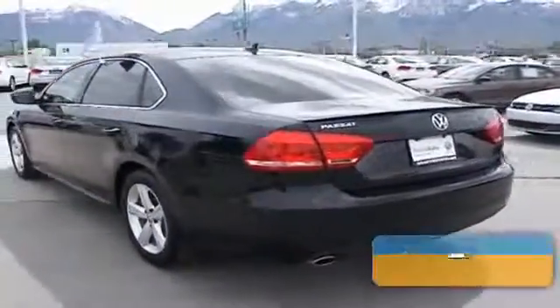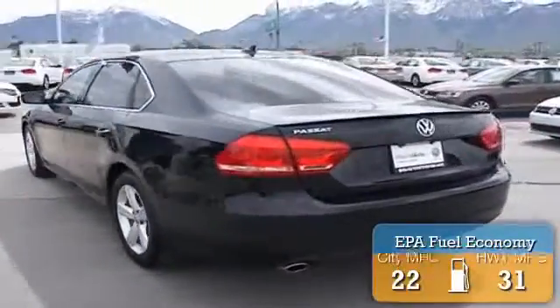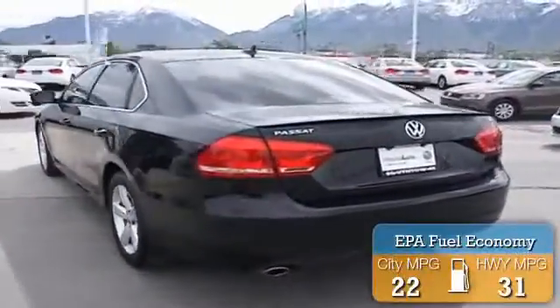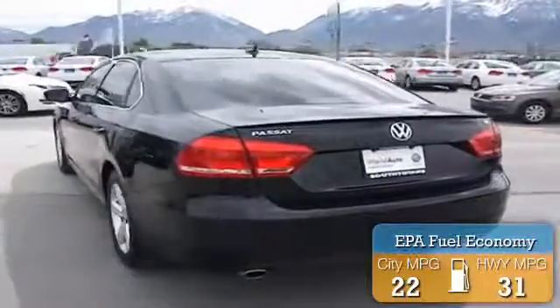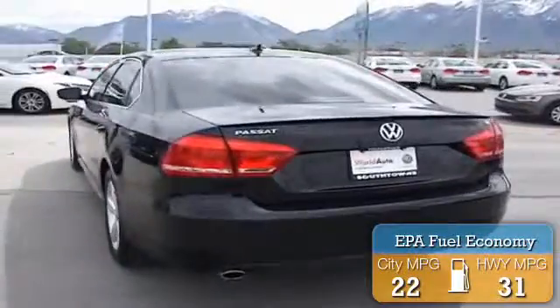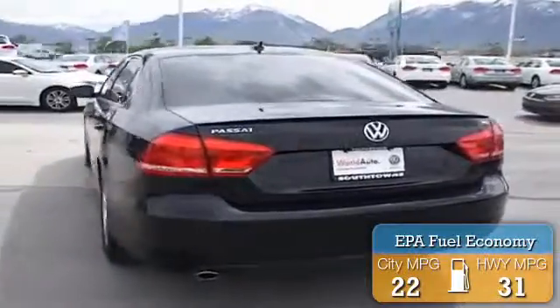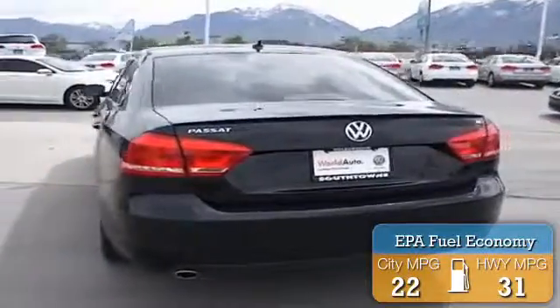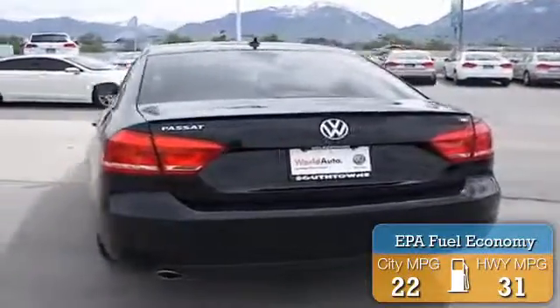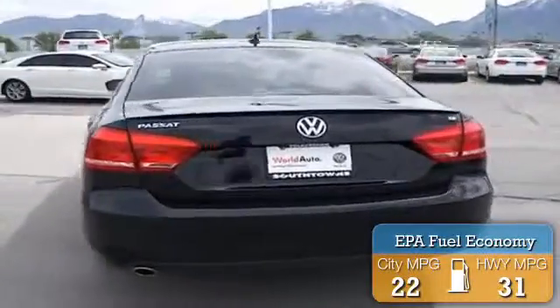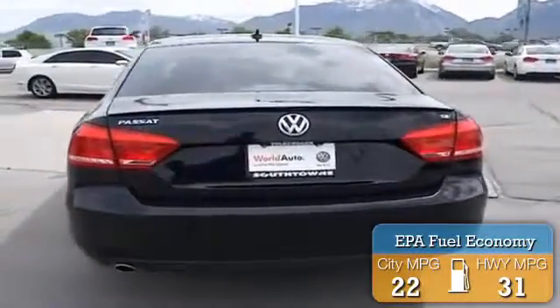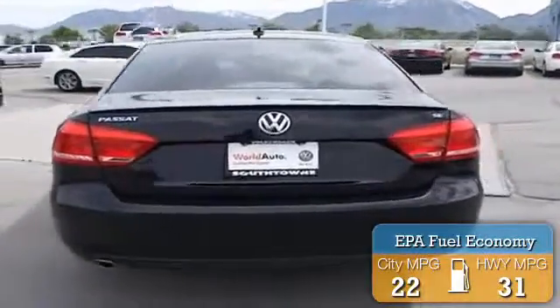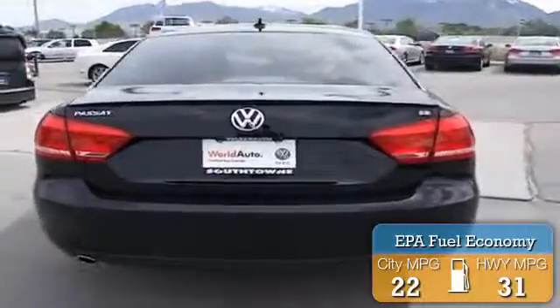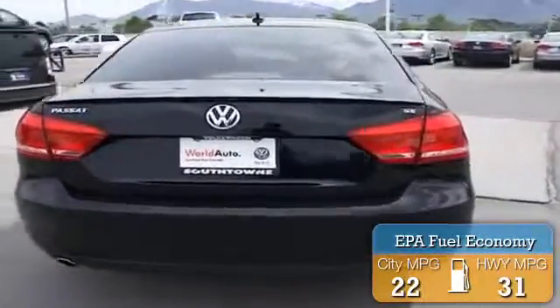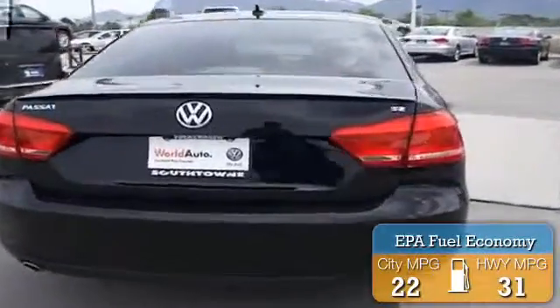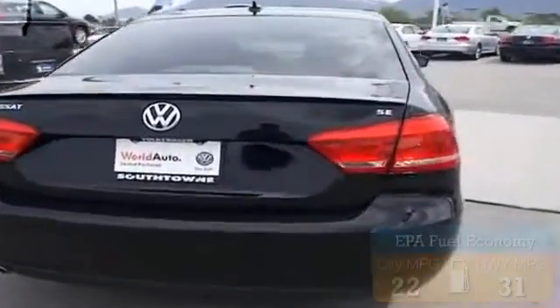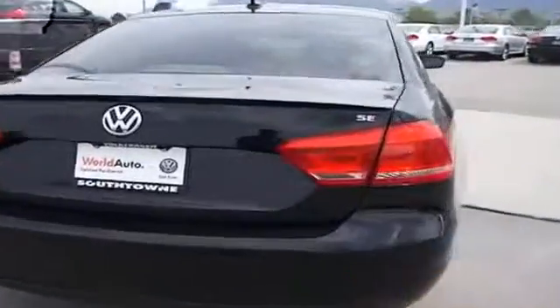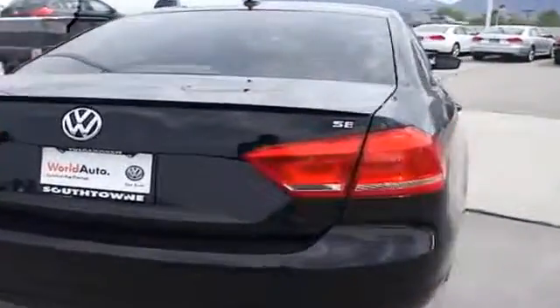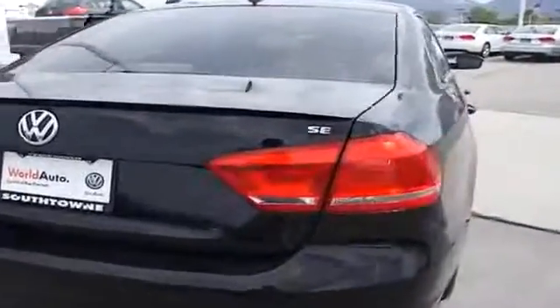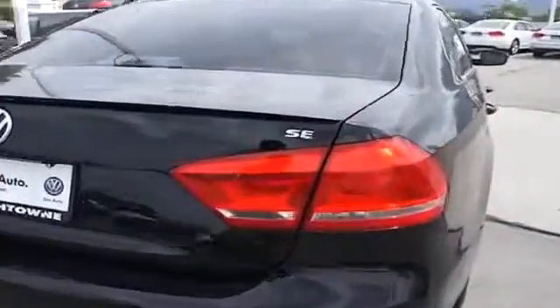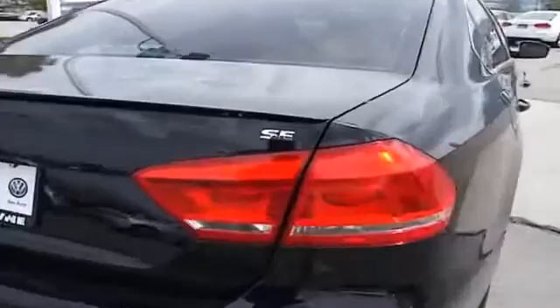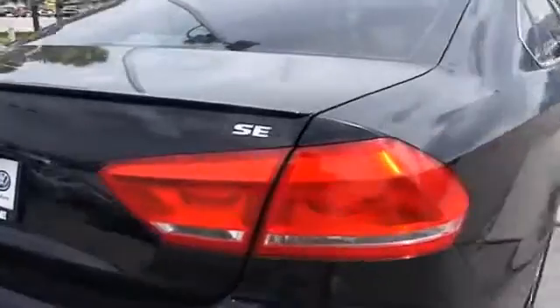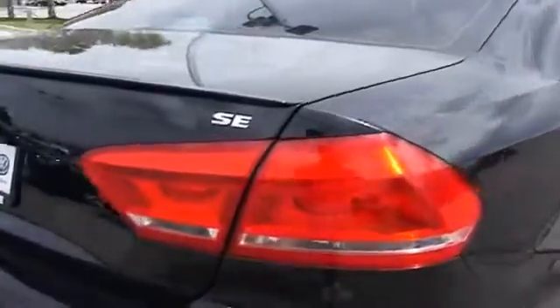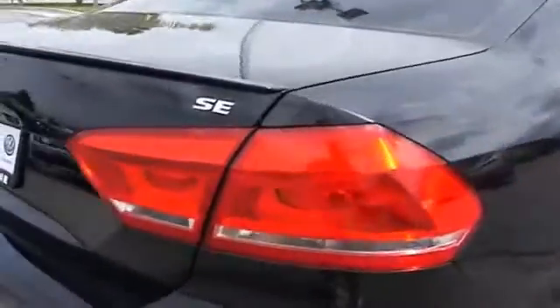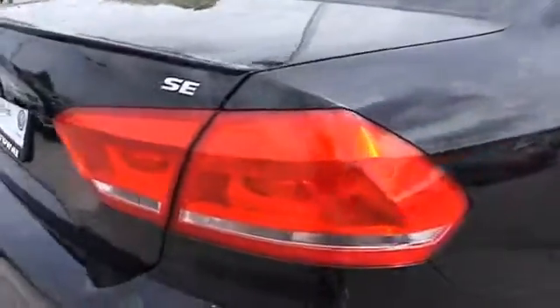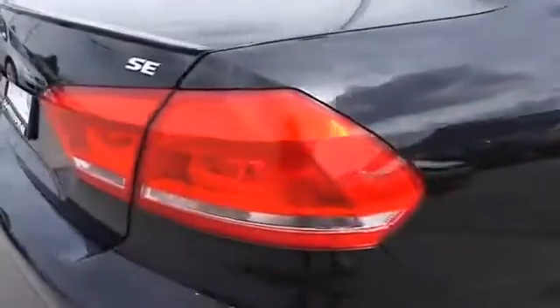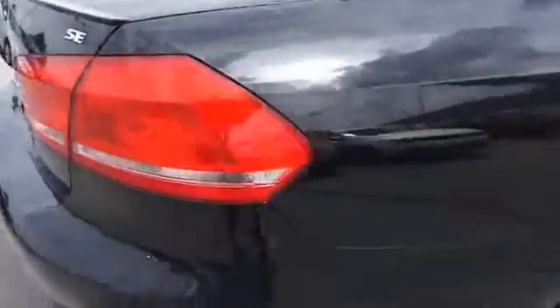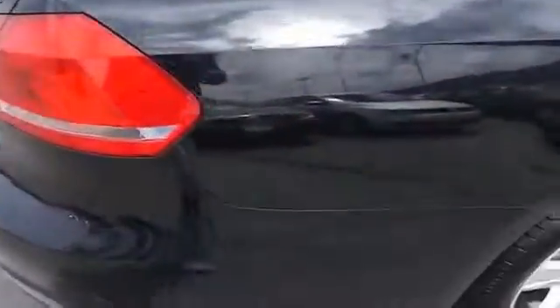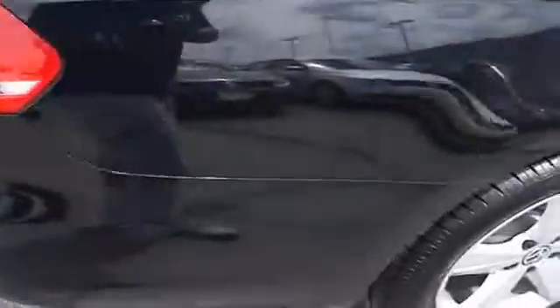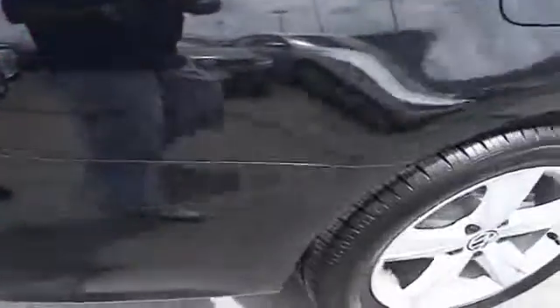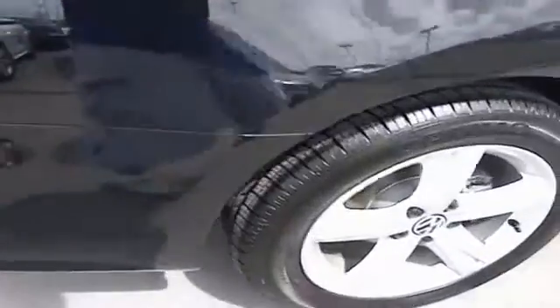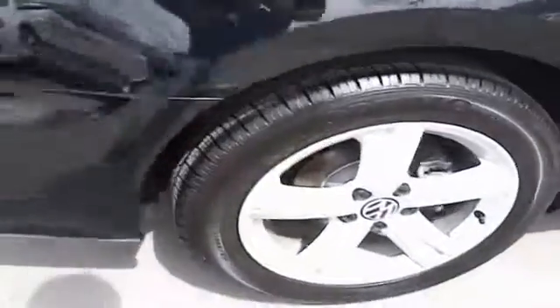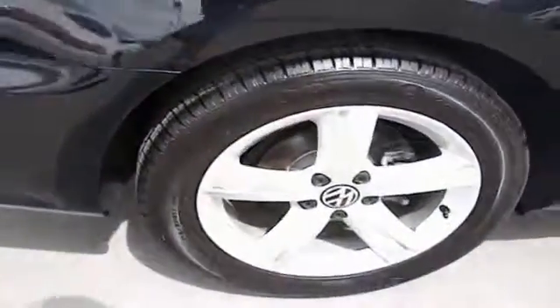Great fuel efficiency saves you money by requiring fewer trips to the gas station. The features include a power sunroof, alloy rims, a spoiler, and keyless entry.